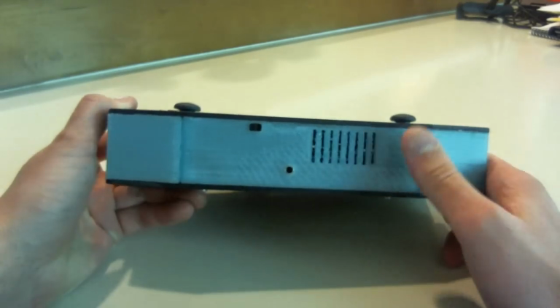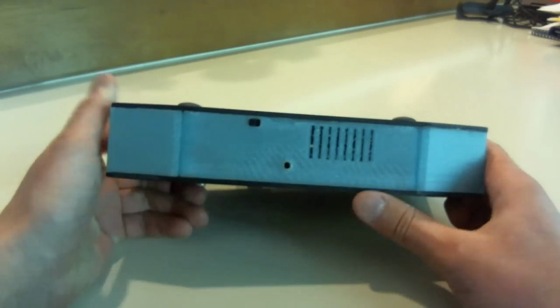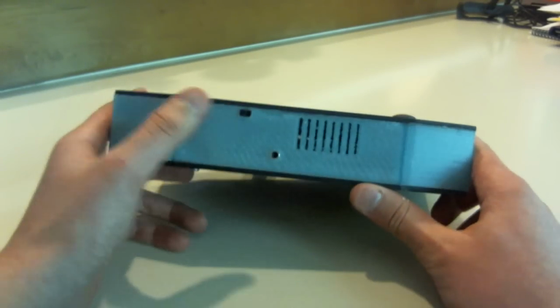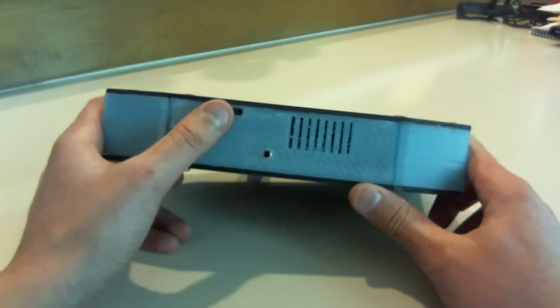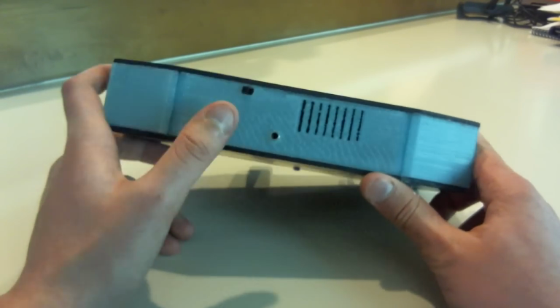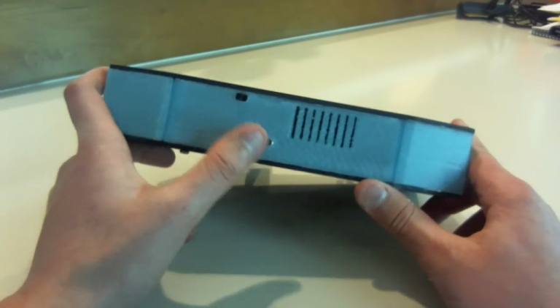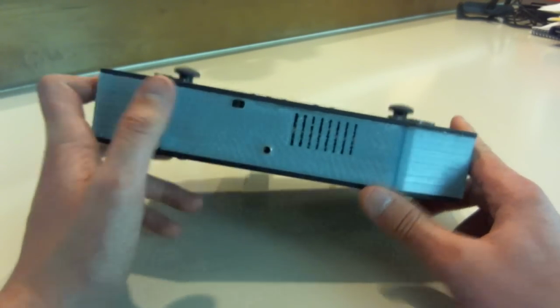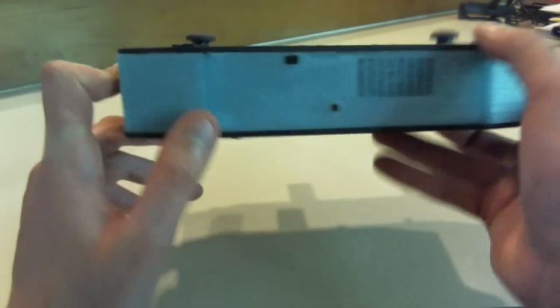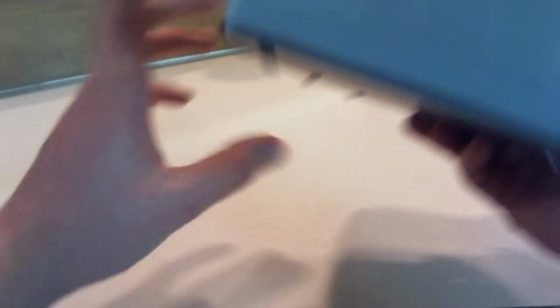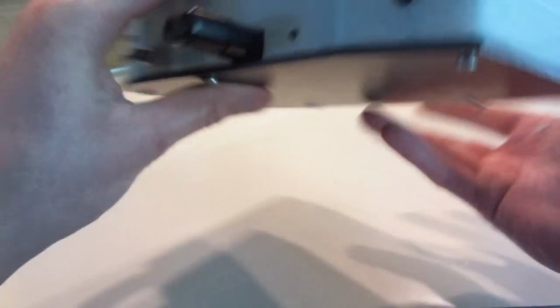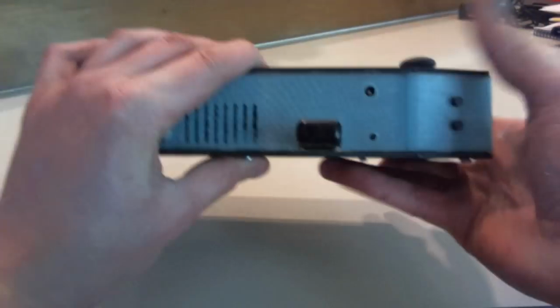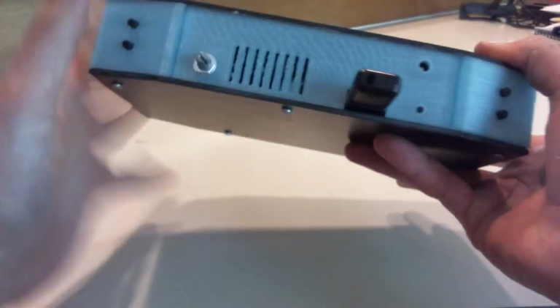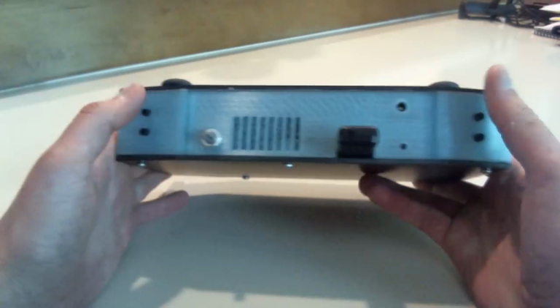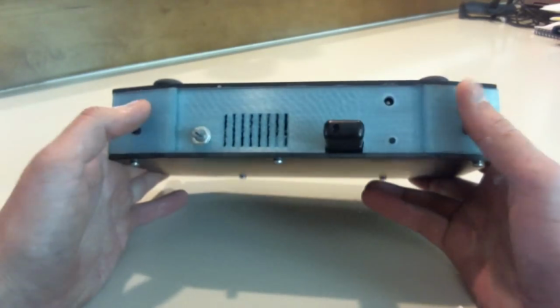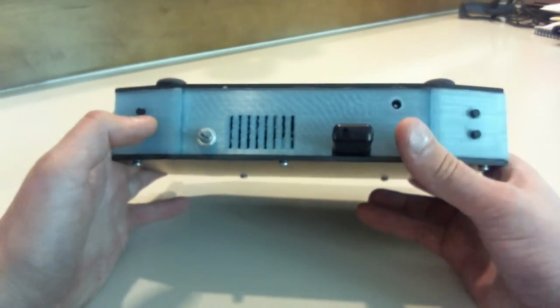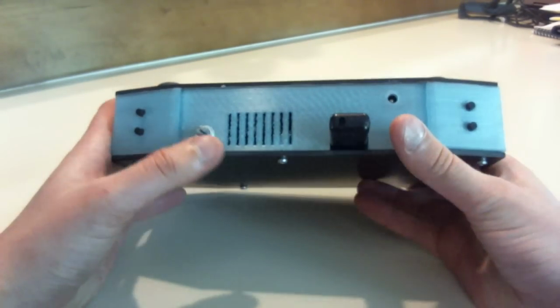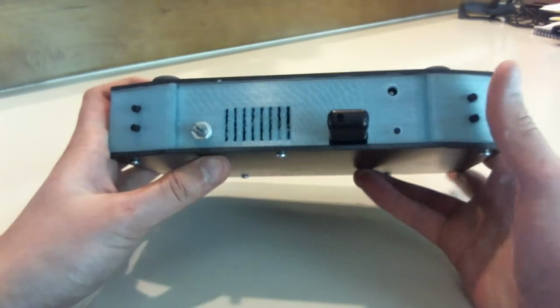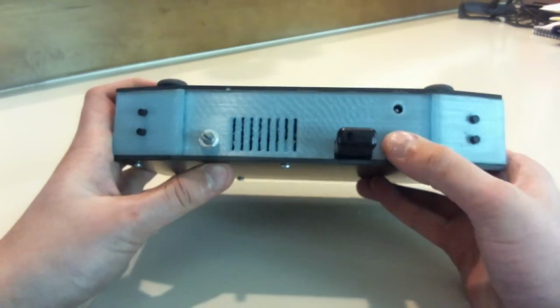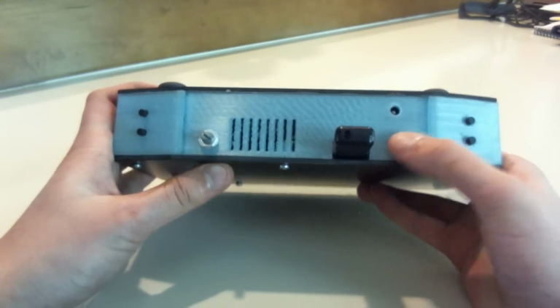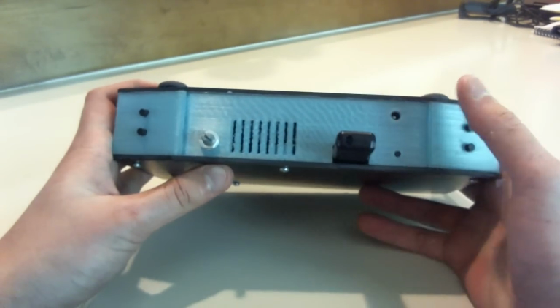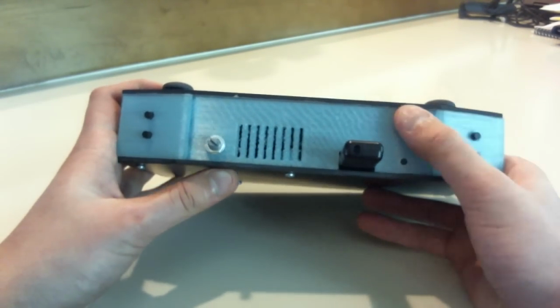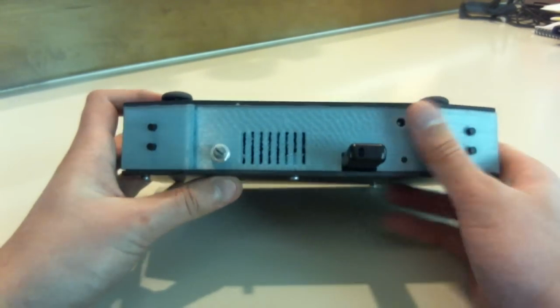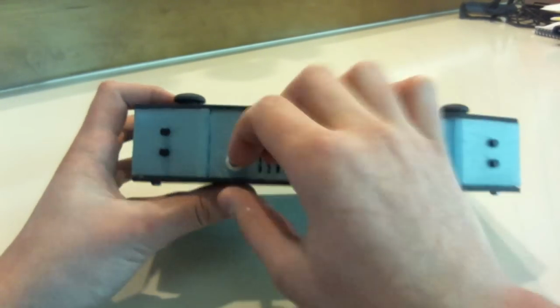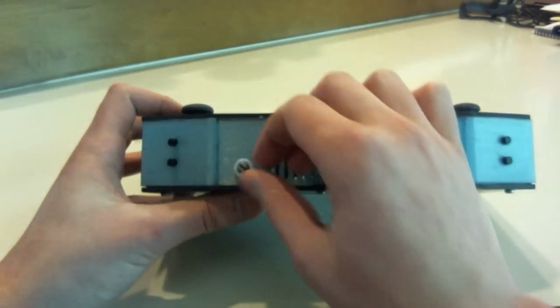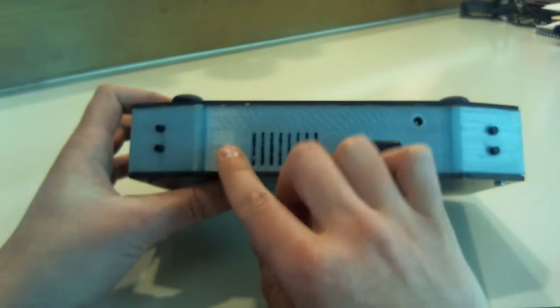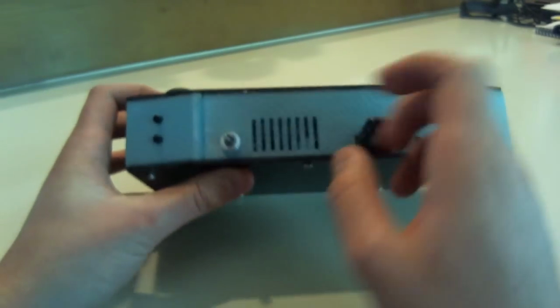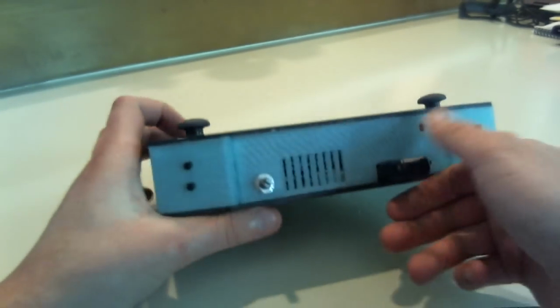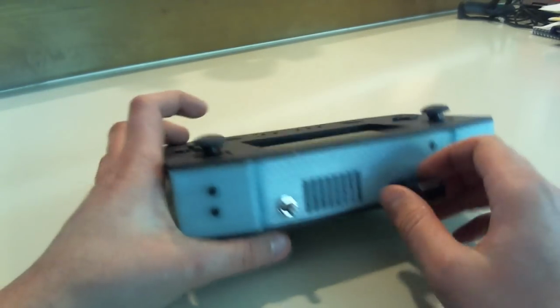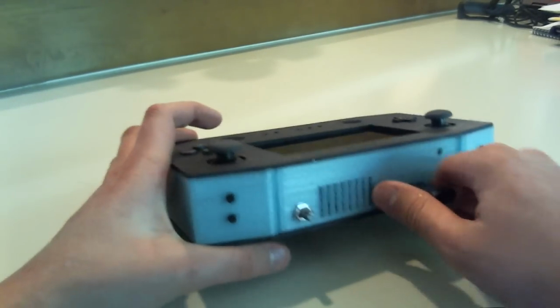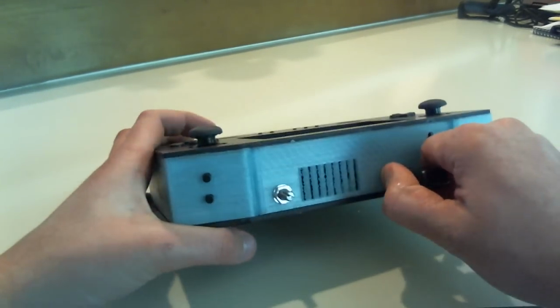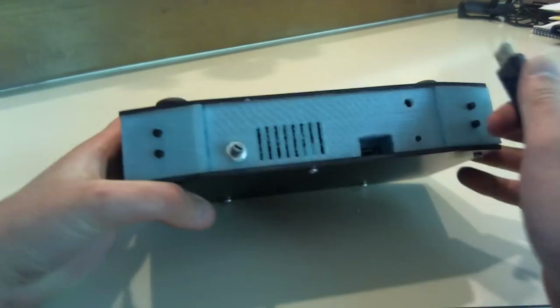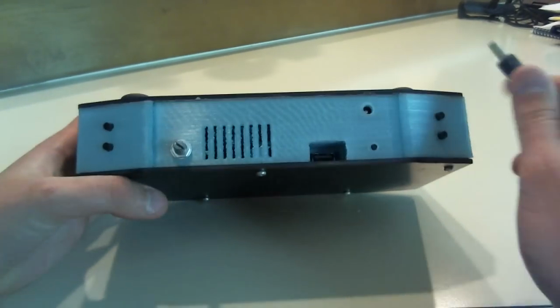It has the on and off switch, the headphone jack, the shoulder buttons, the reset tack, charging jack, the volume knob, and this is the USB board right there.